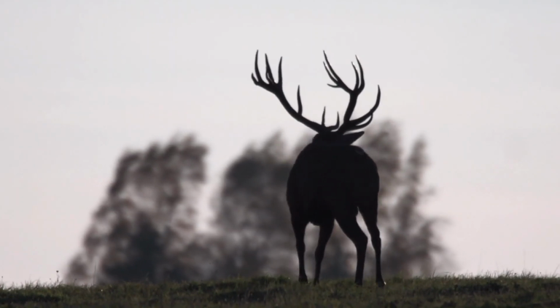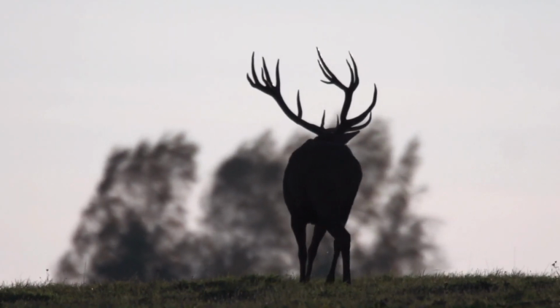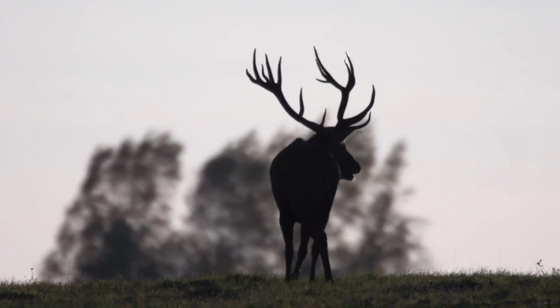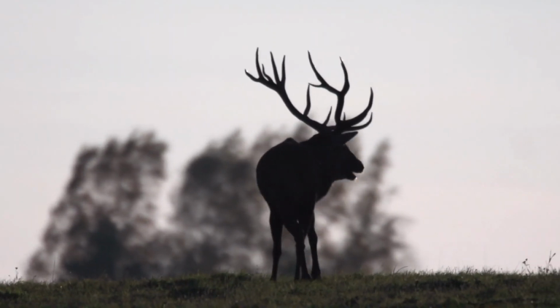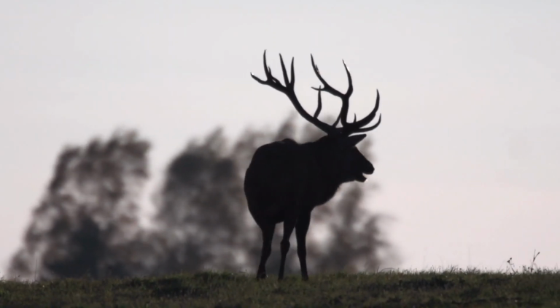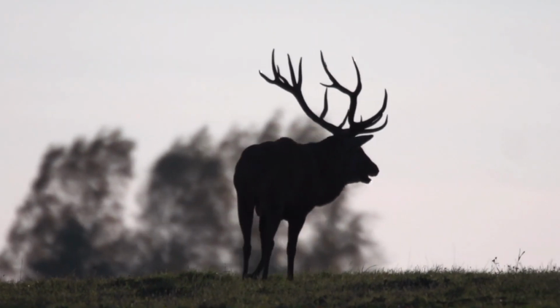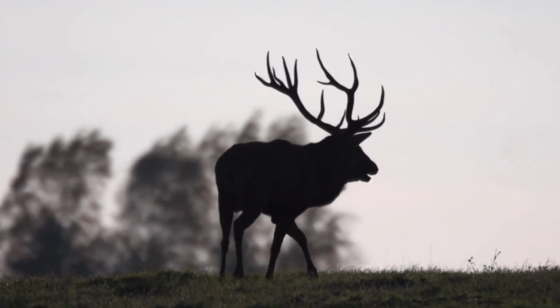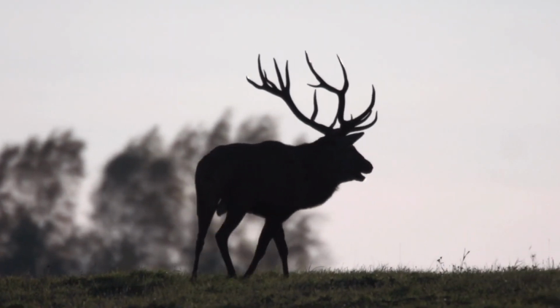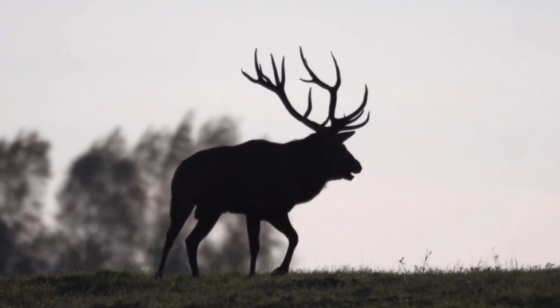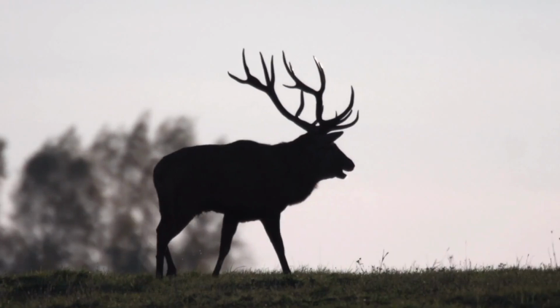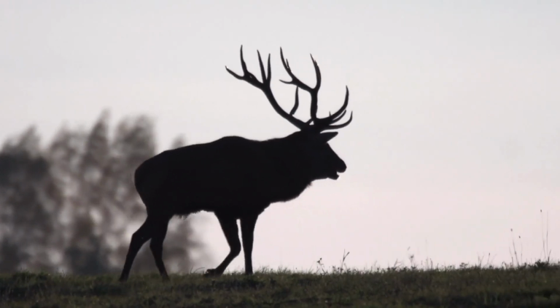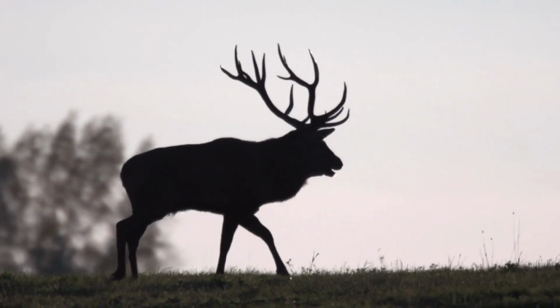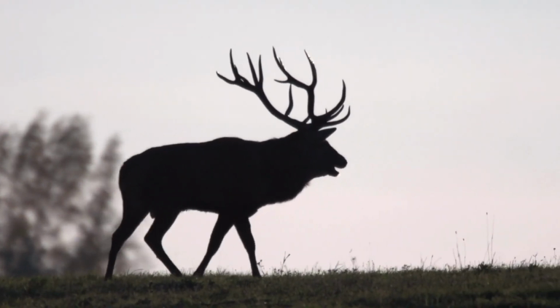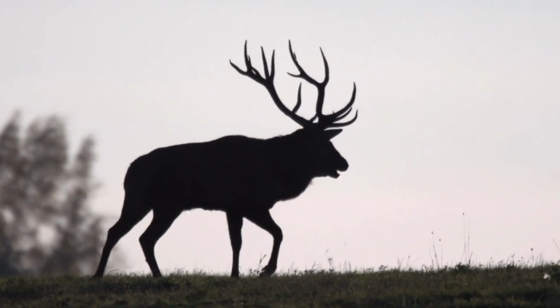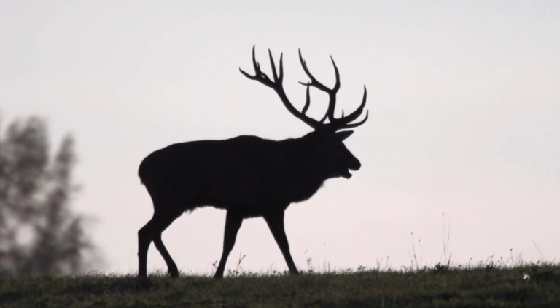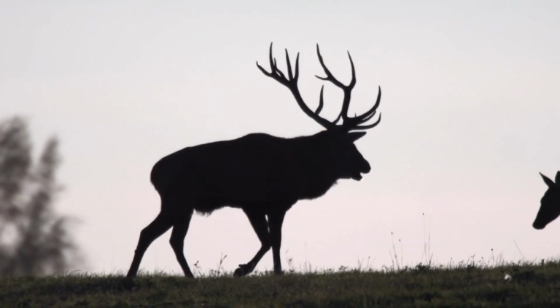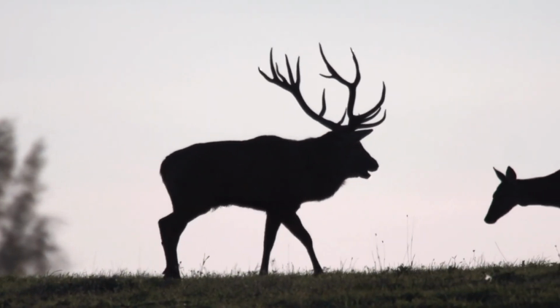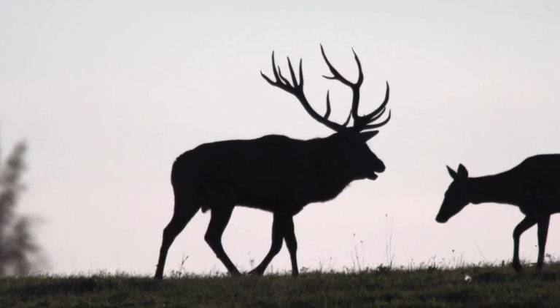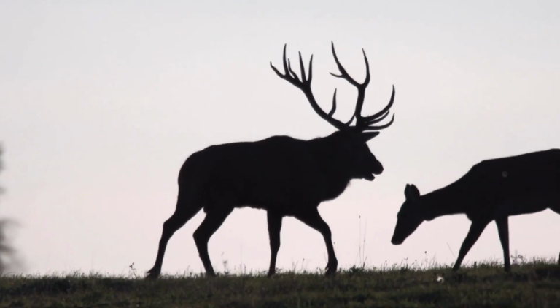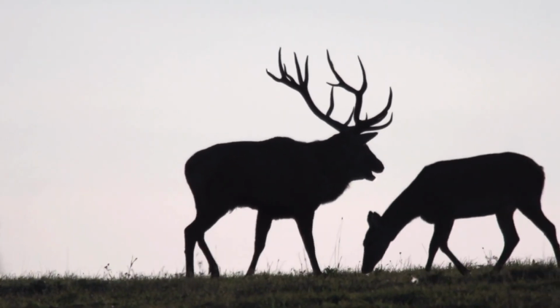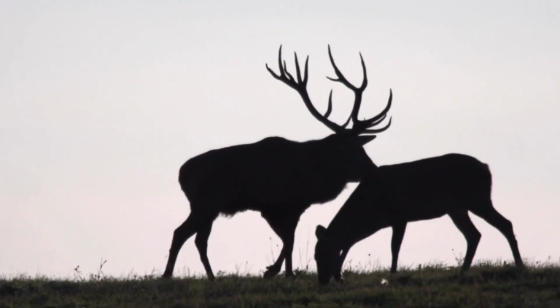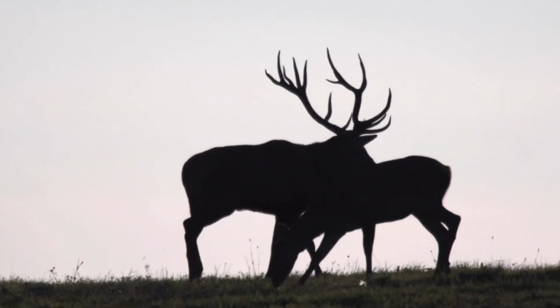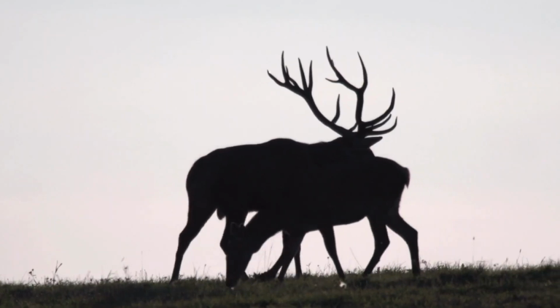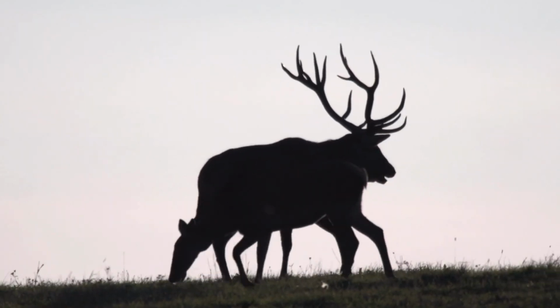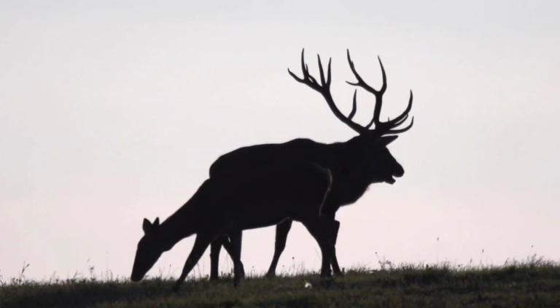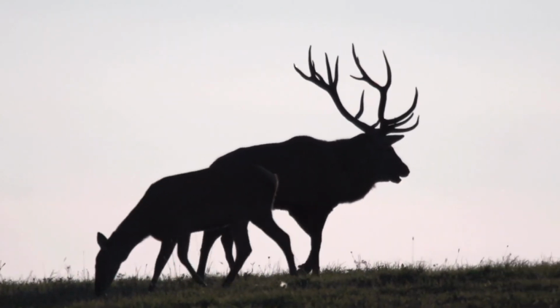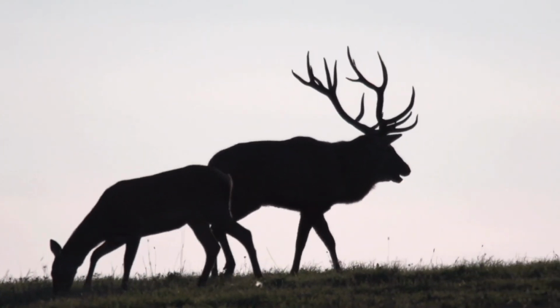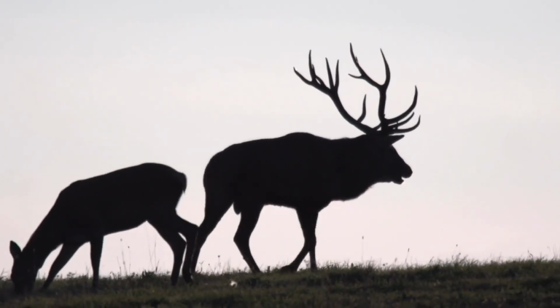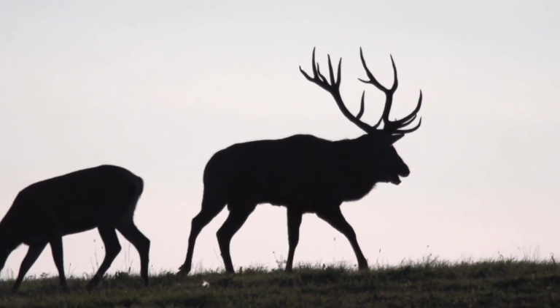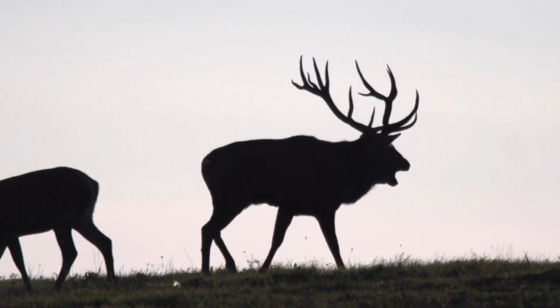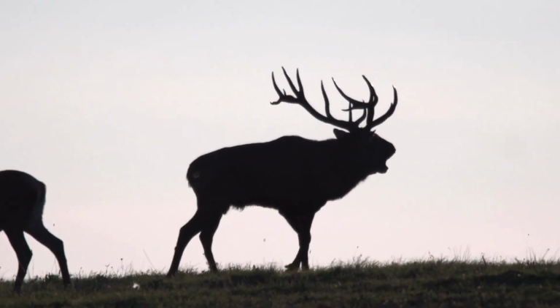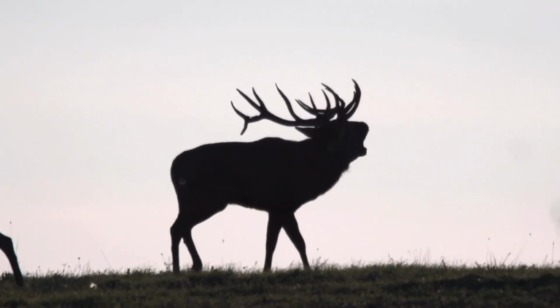In today's episode I'll be presenting some of the most popular species of deer. Each species has unique features that make them easy to identify. I invite you to watch the video and I hope the information shared will help you recognize these beautiful animals.